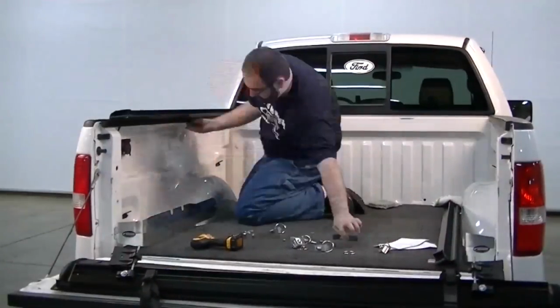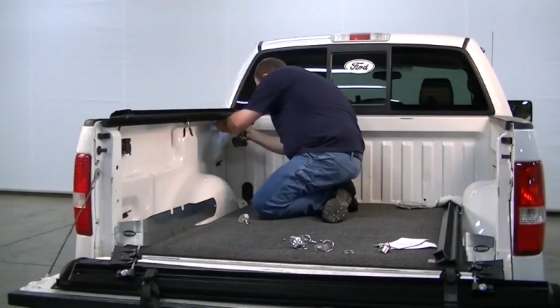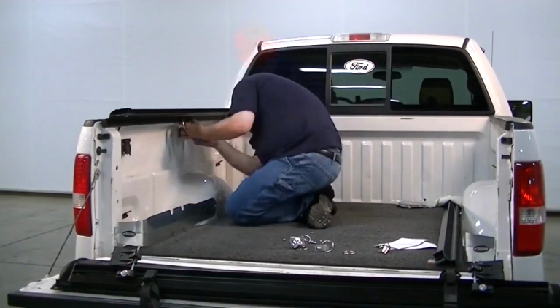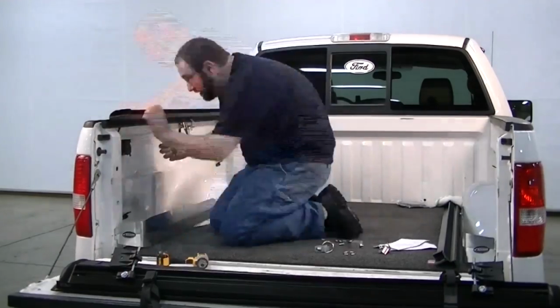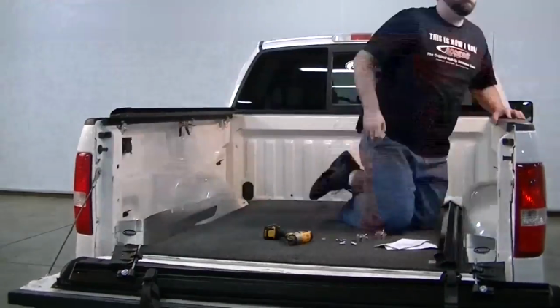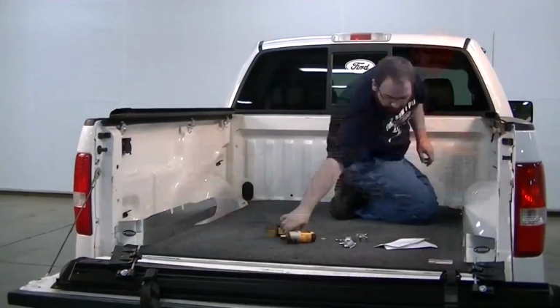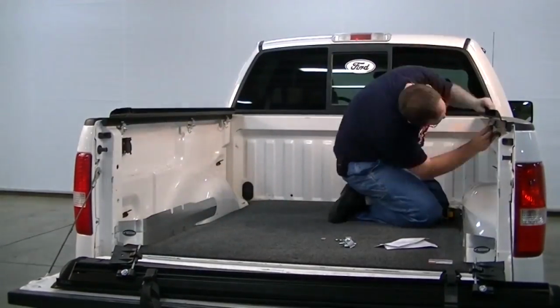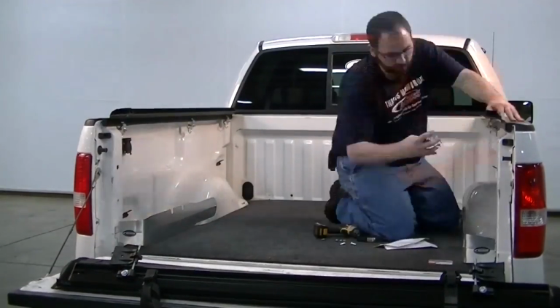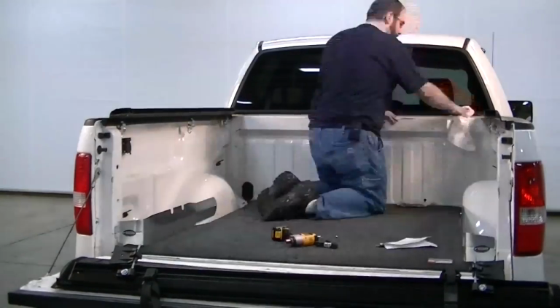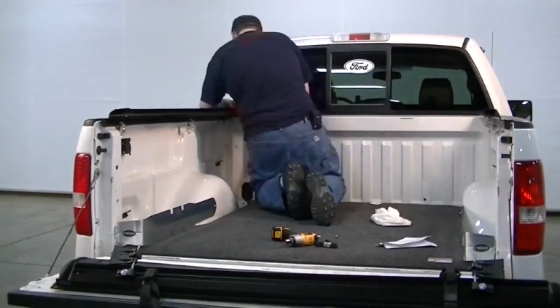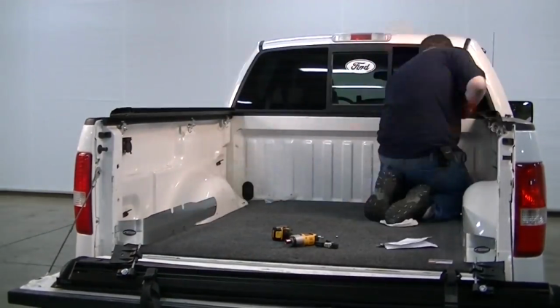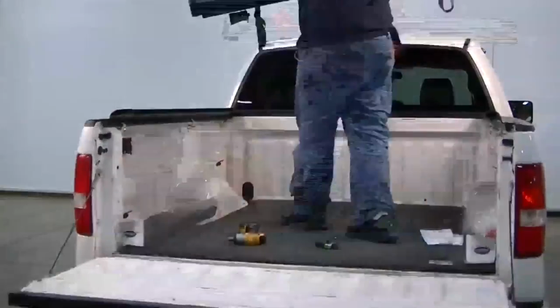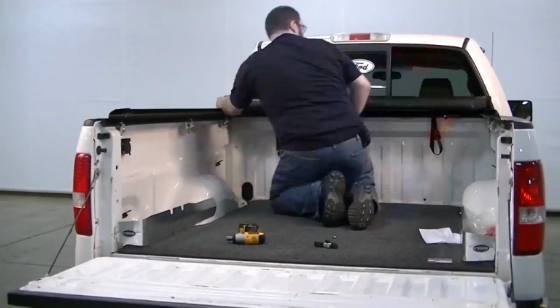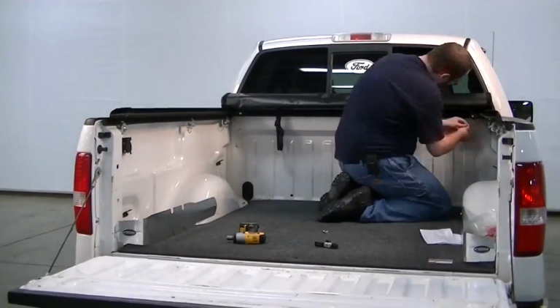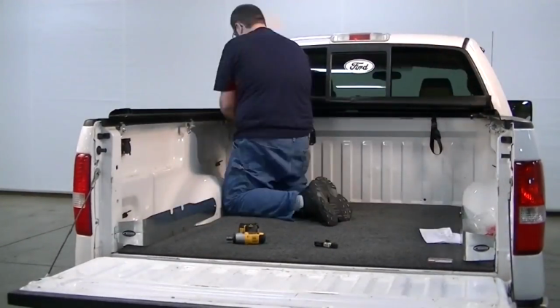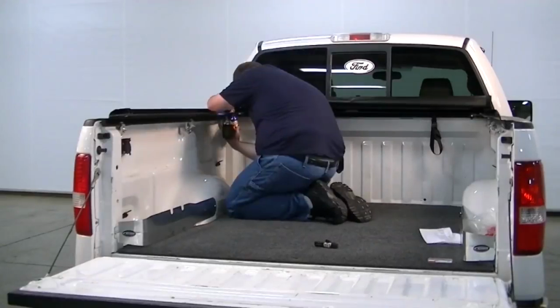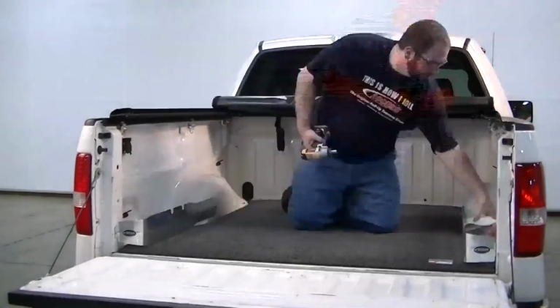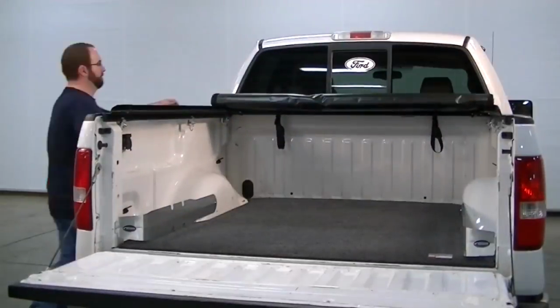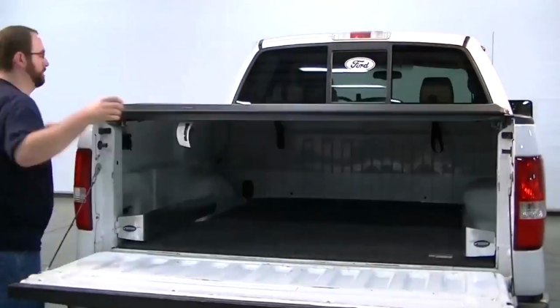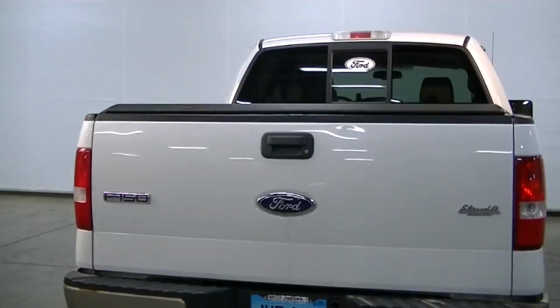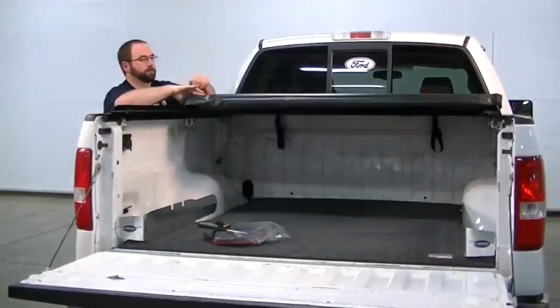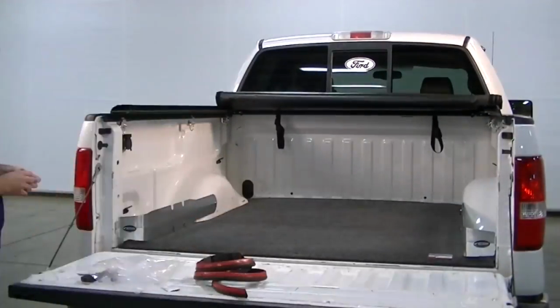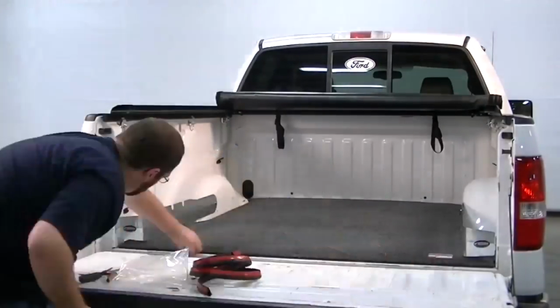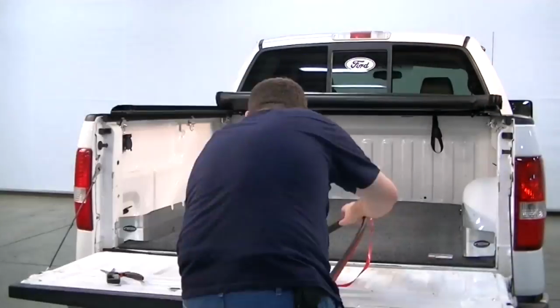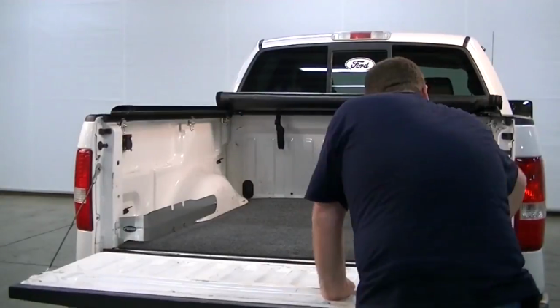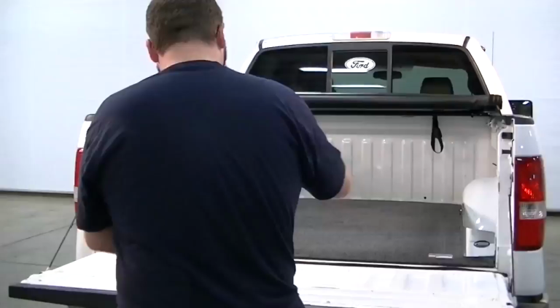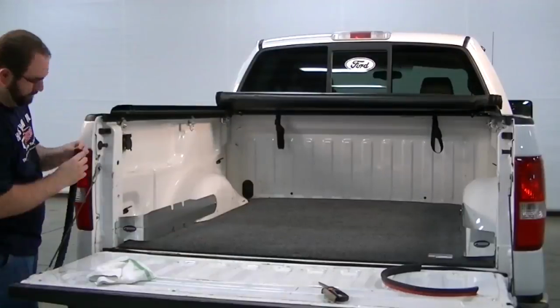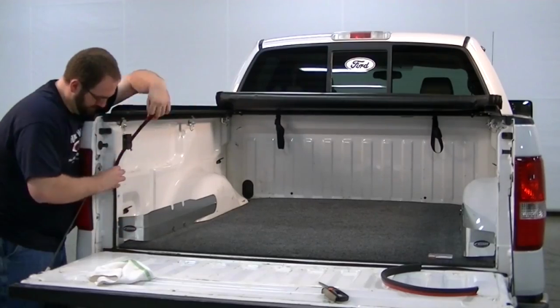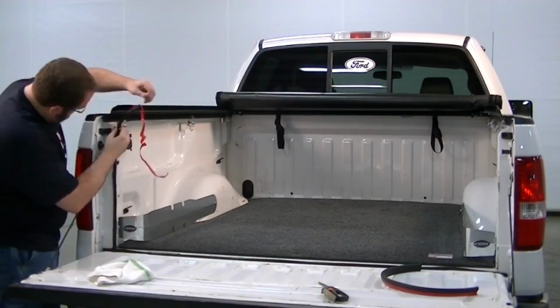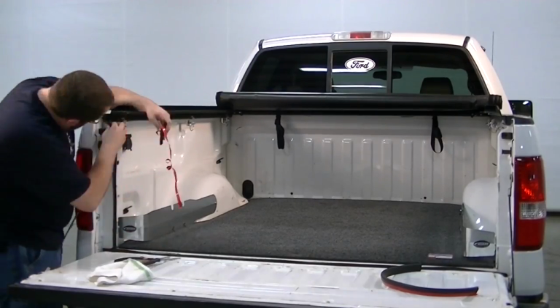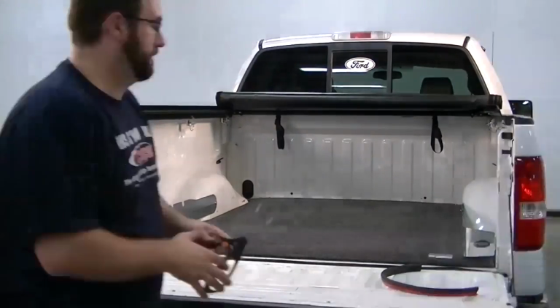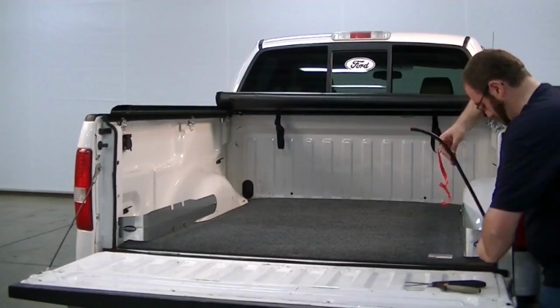Now I'm installing an AXS original roll-up cover. It keeps cargo safe from weather and out of sight. I'm also adding an AXS trail seal tailgate gasket to seal the tailgate and keep rain, snow, and dust out.